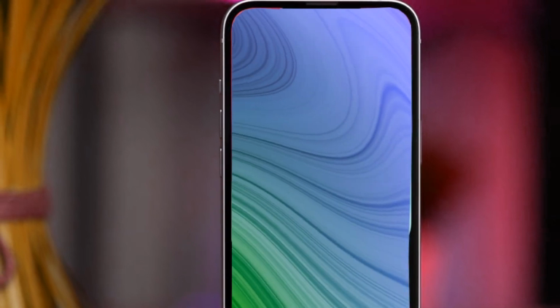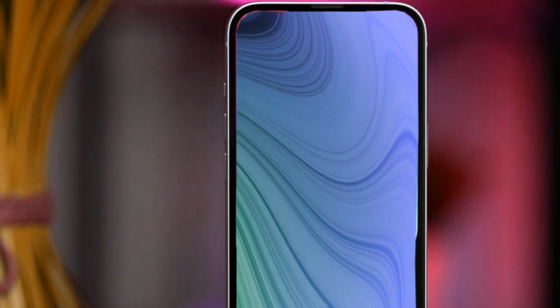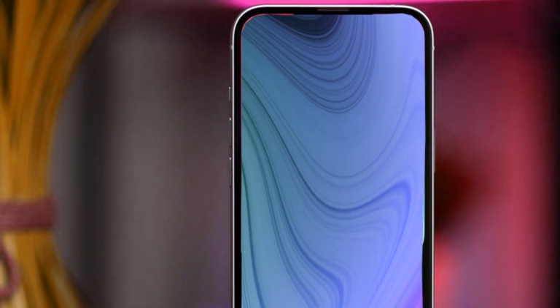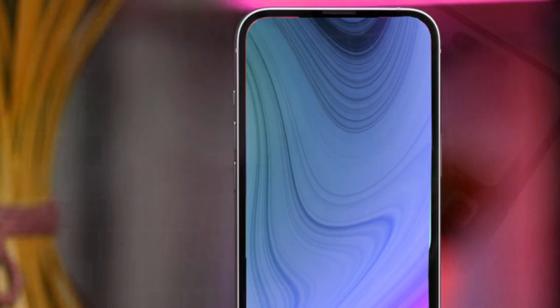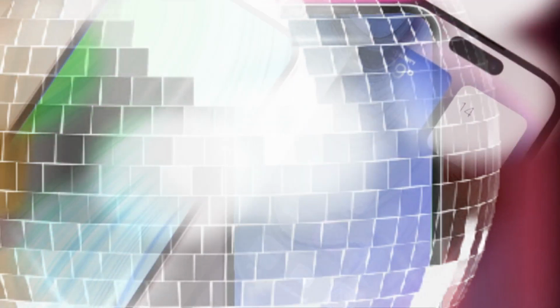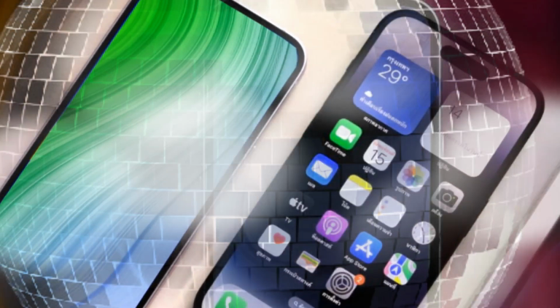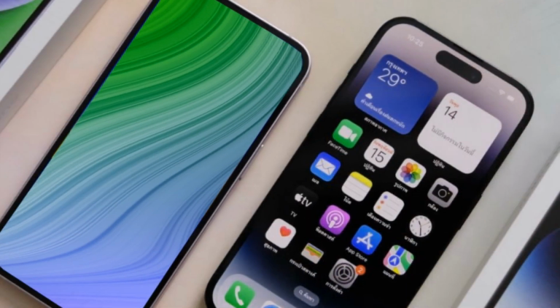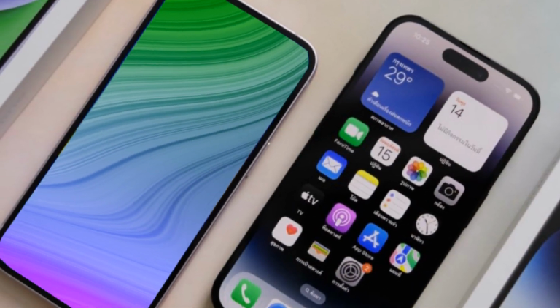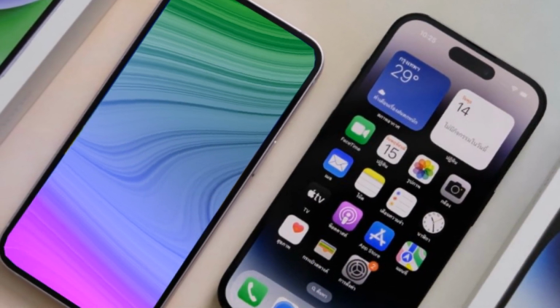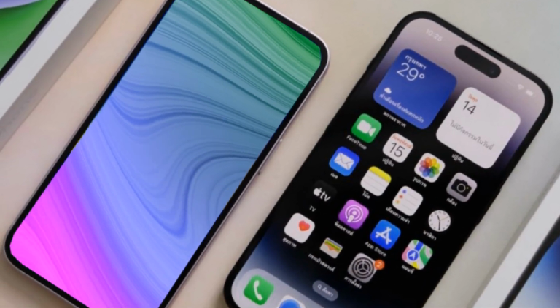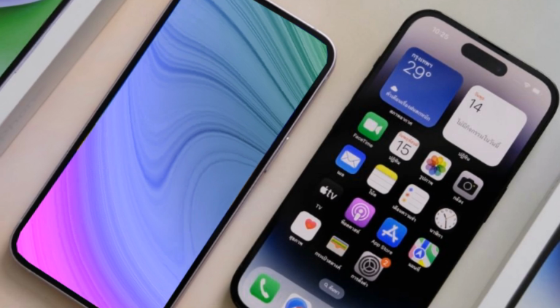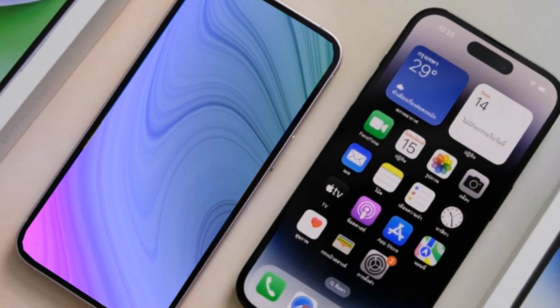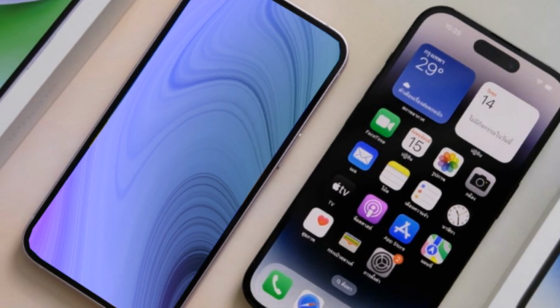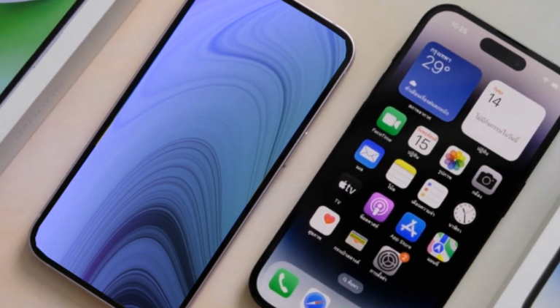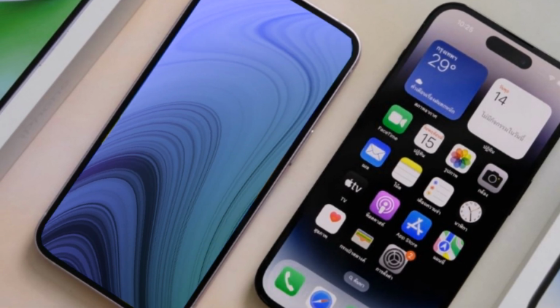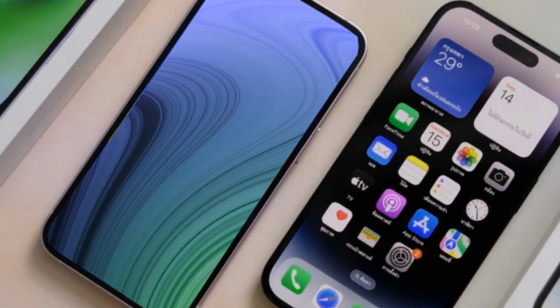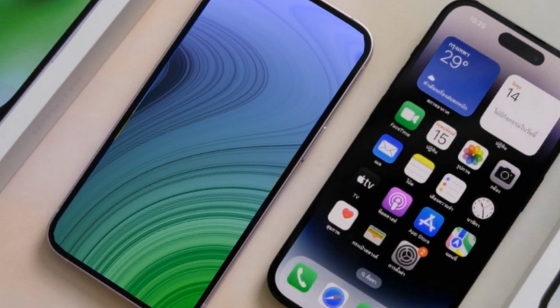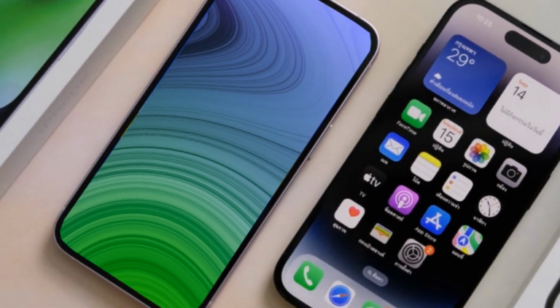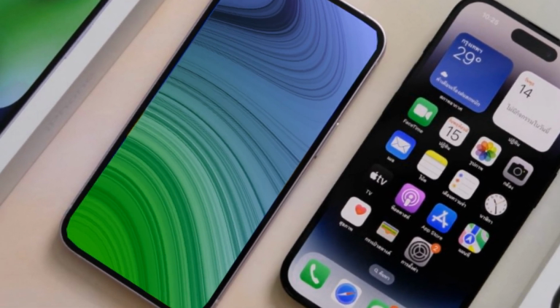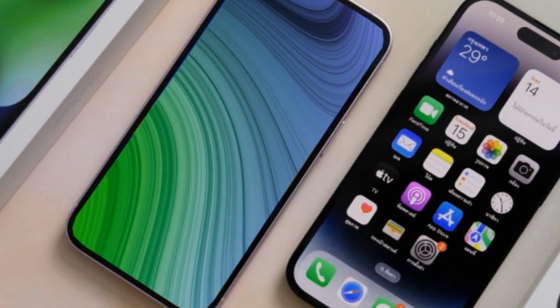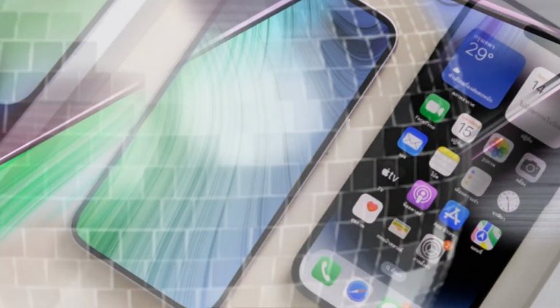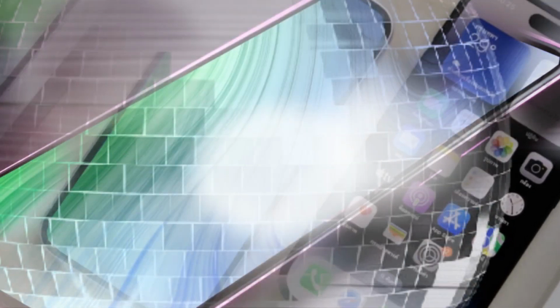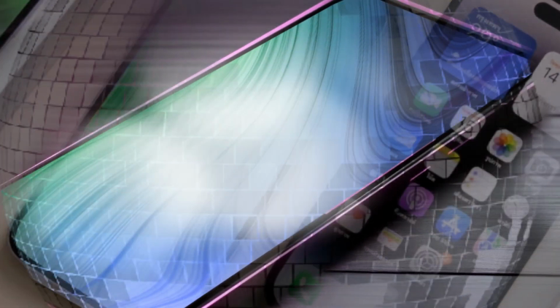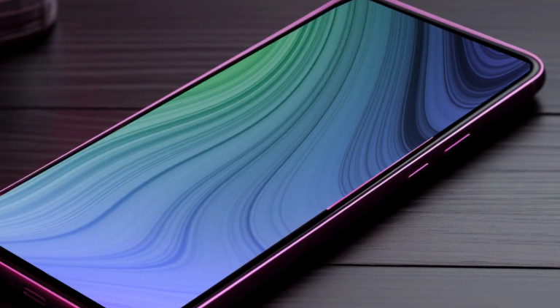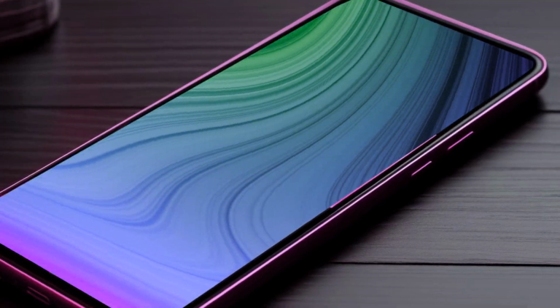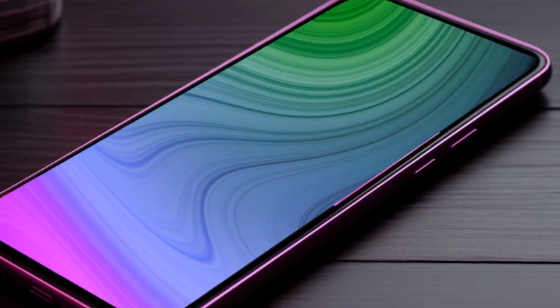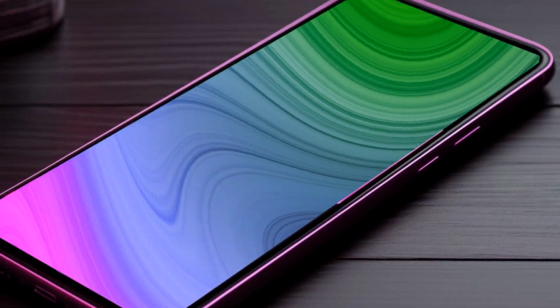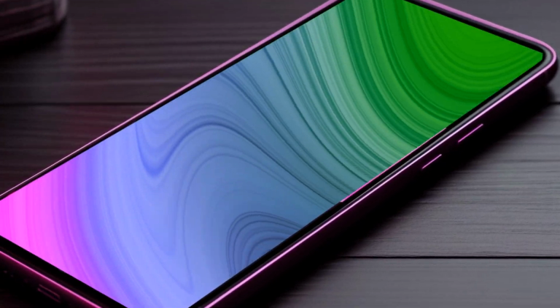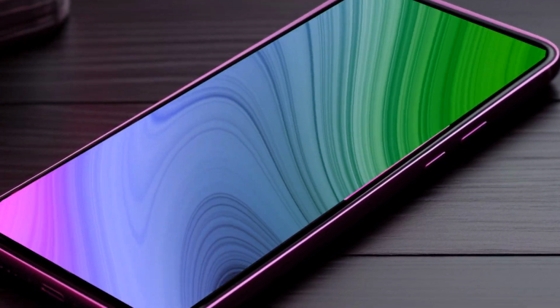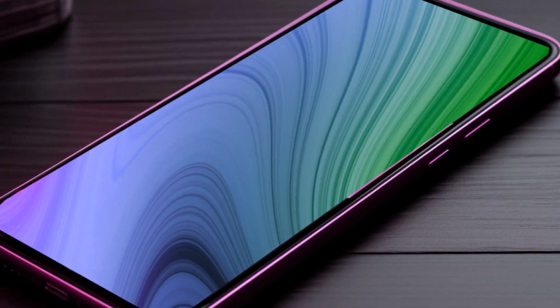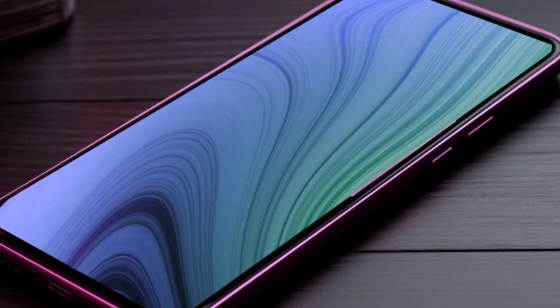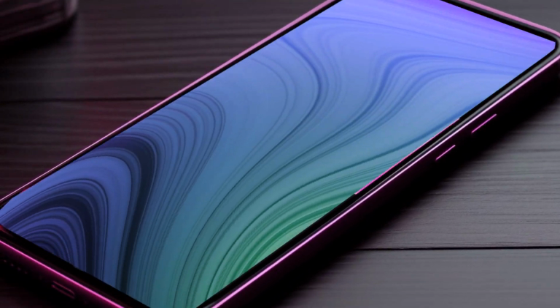To give you an unparalleled experience, we're pulling back the curtain on the design process of the iPhone SE4. Ayan's incredible renders showcase the device in all its glory, offering a sneak peek into what Apple has in store.